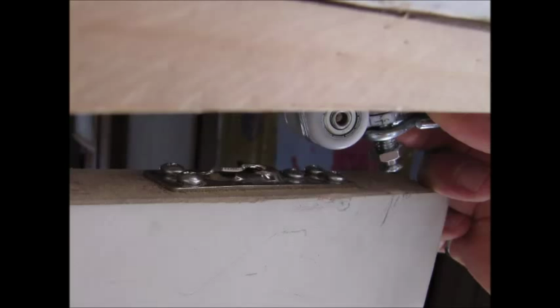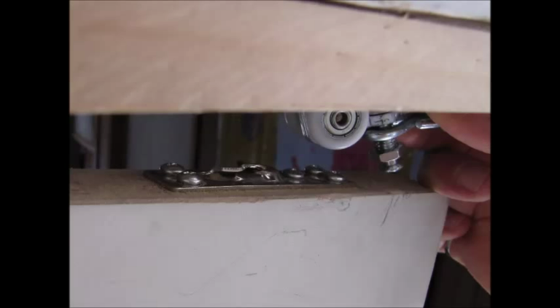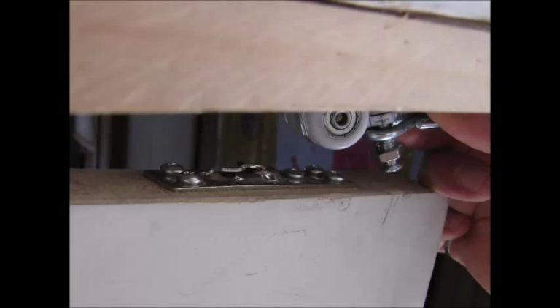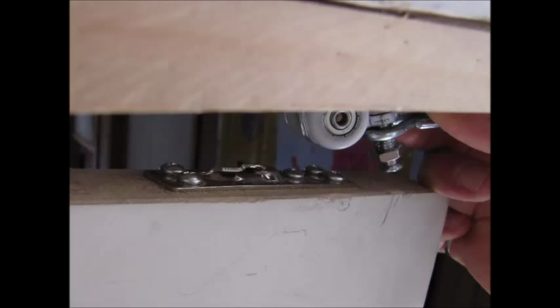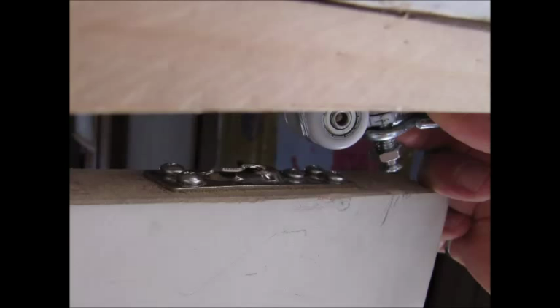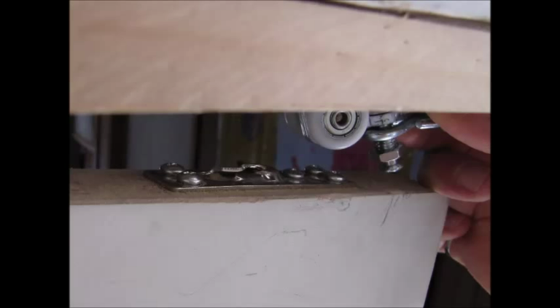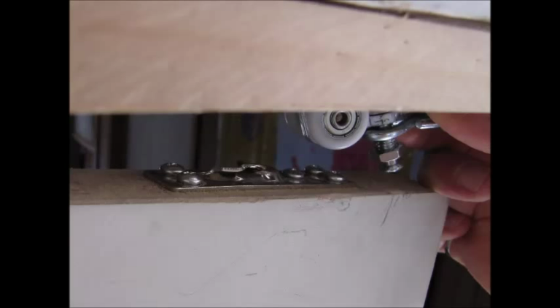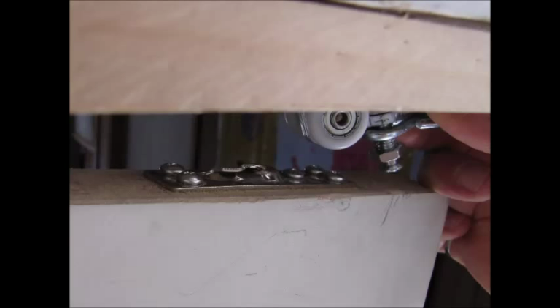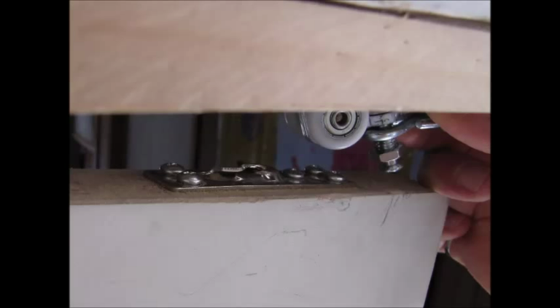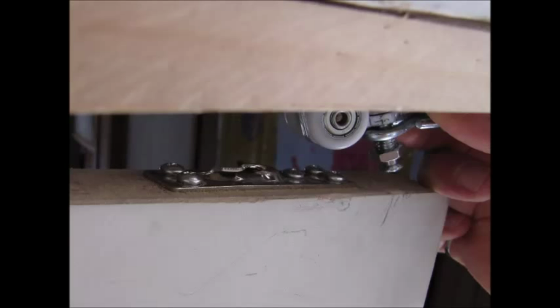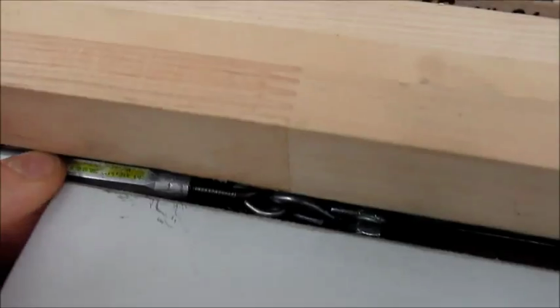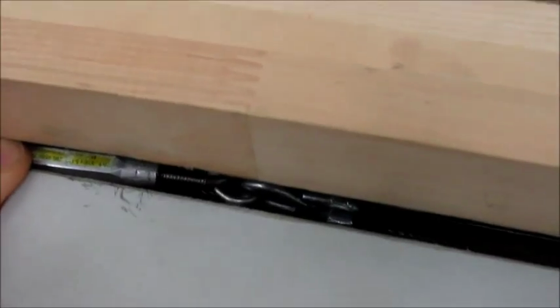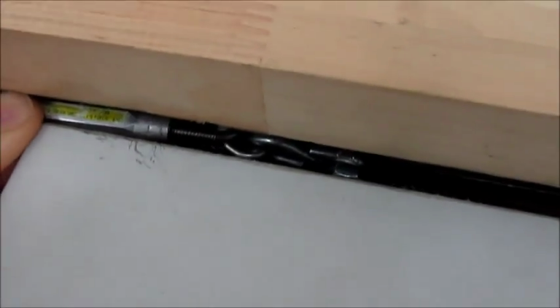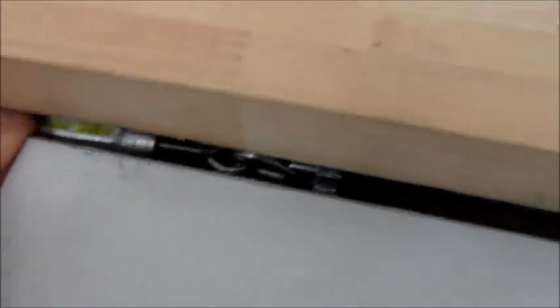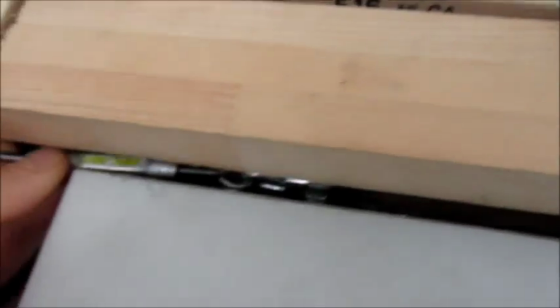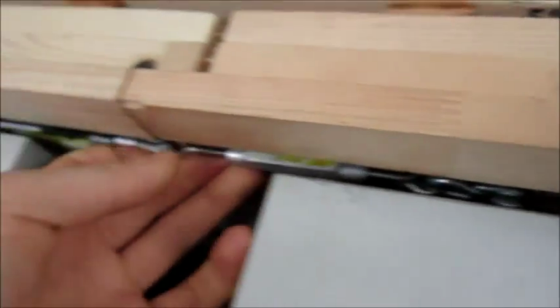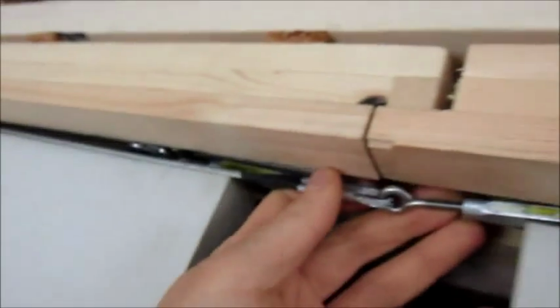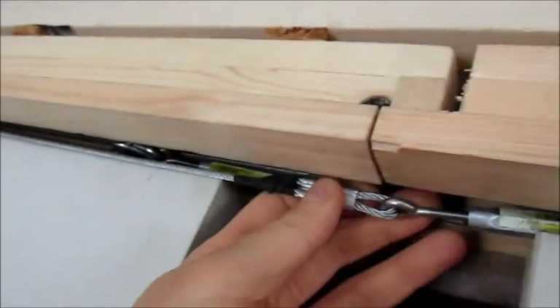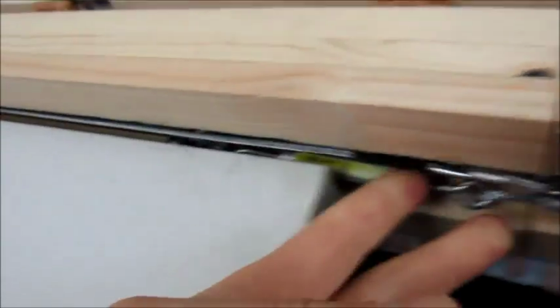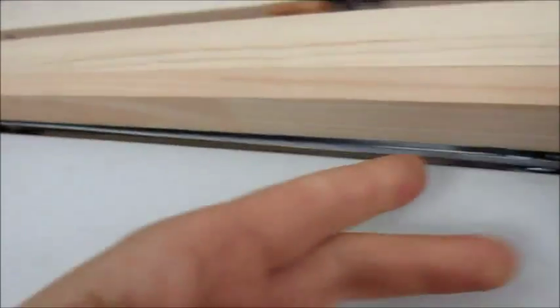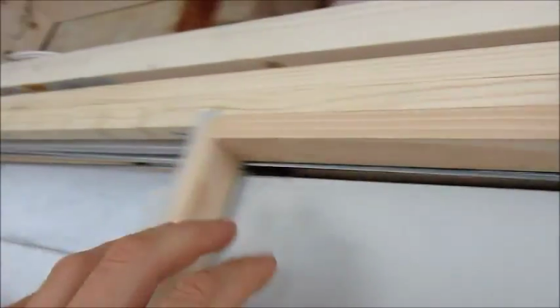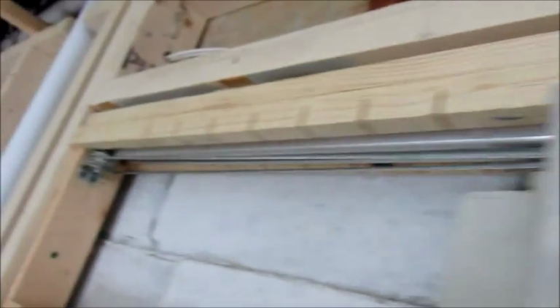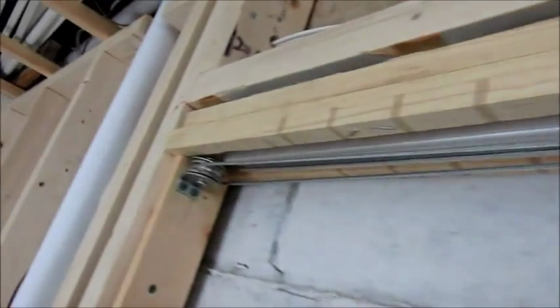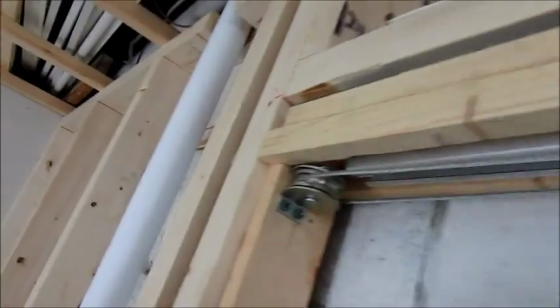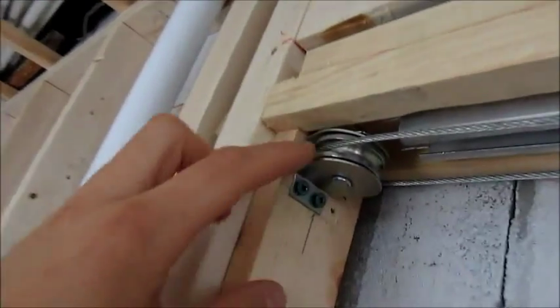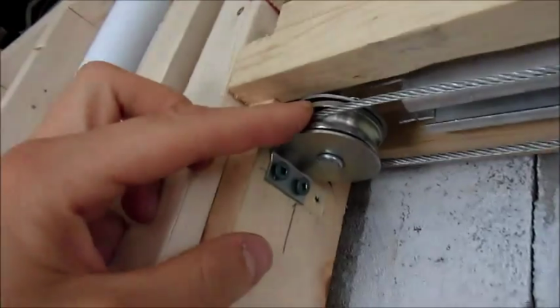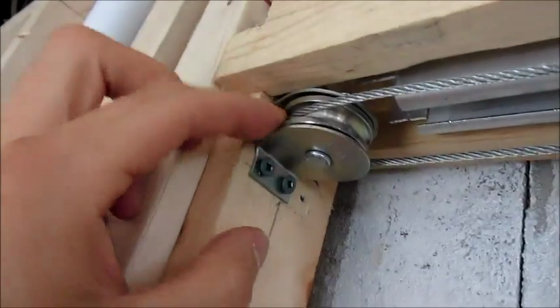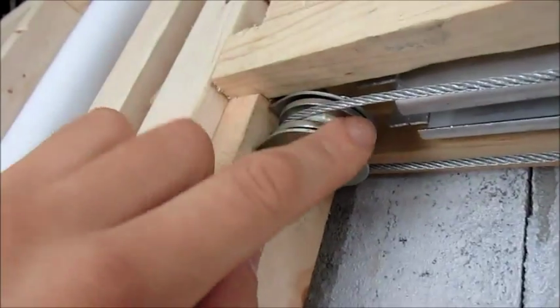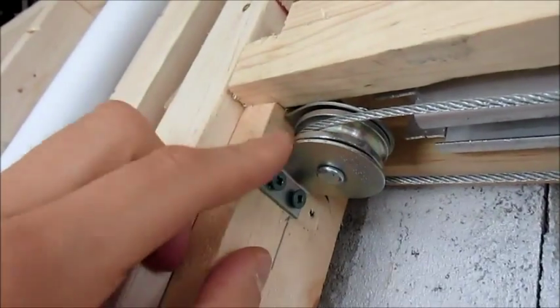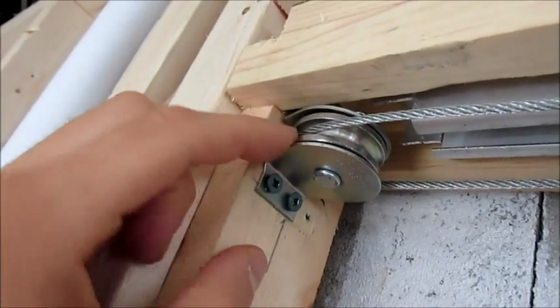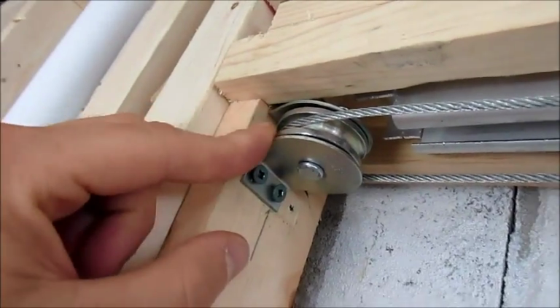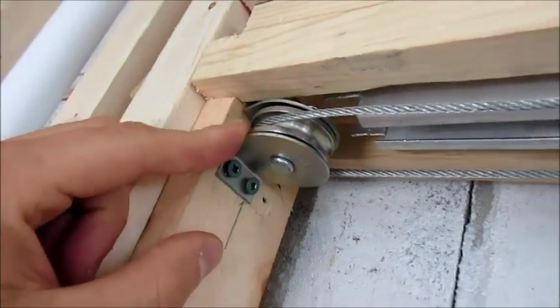The door I bought is fairly easy to work with, but you need small fingers. It's a tight spot to work with all the hardware. With 4 inch walls there is not much room.